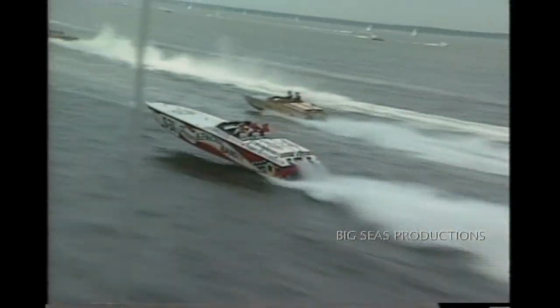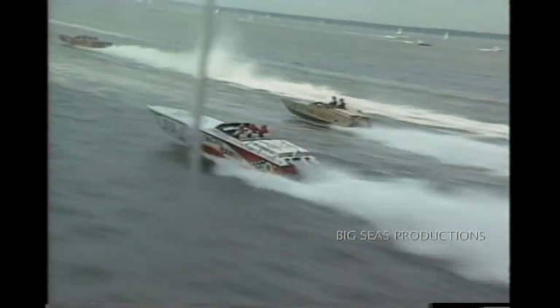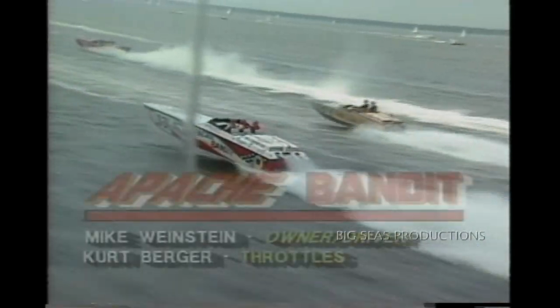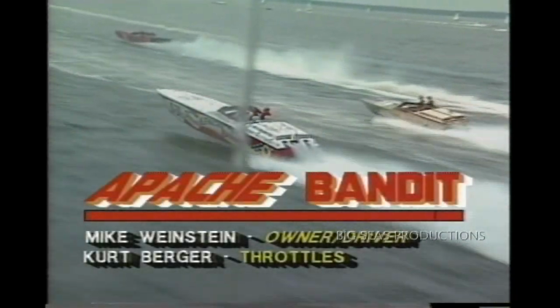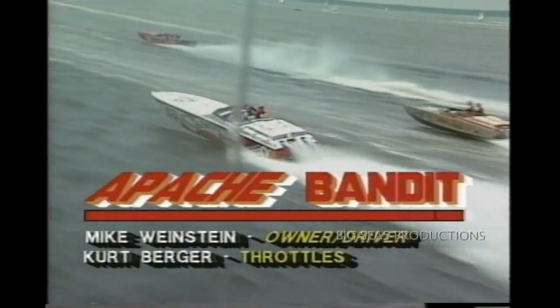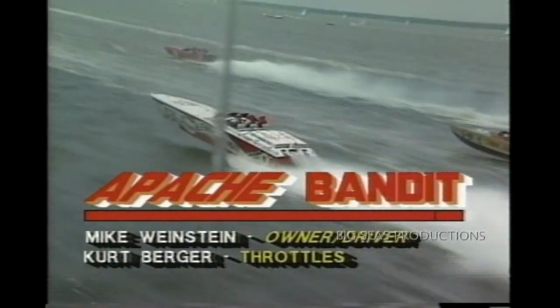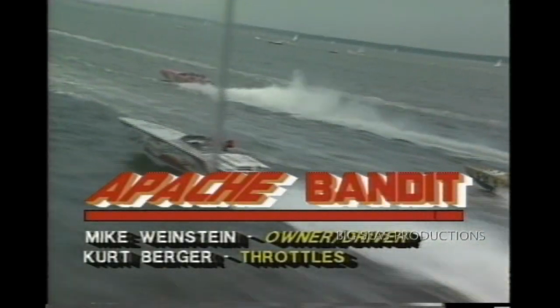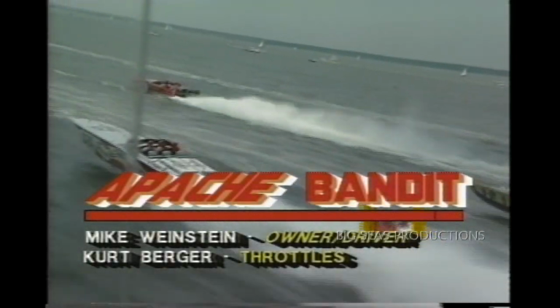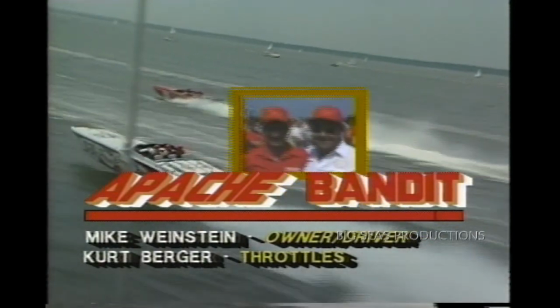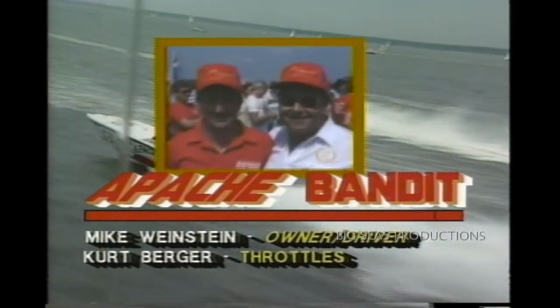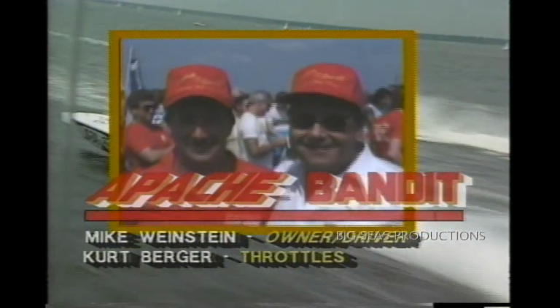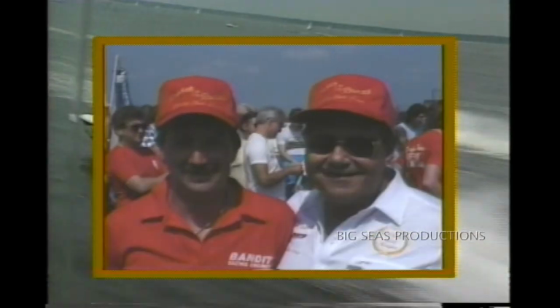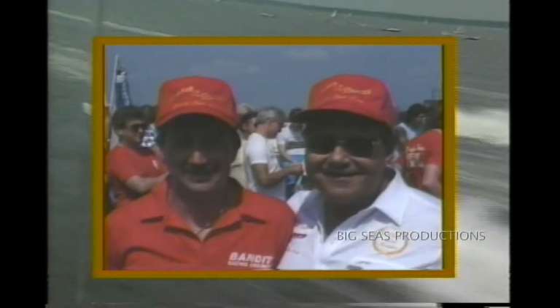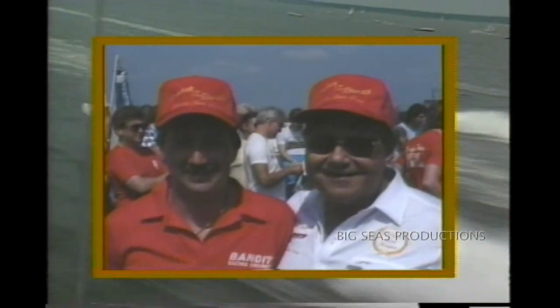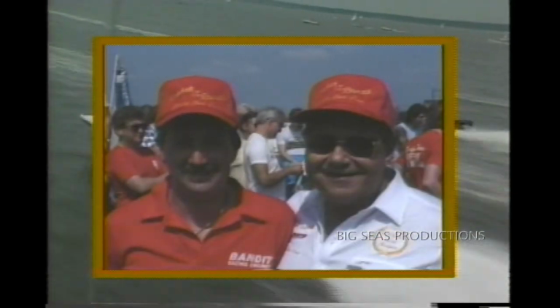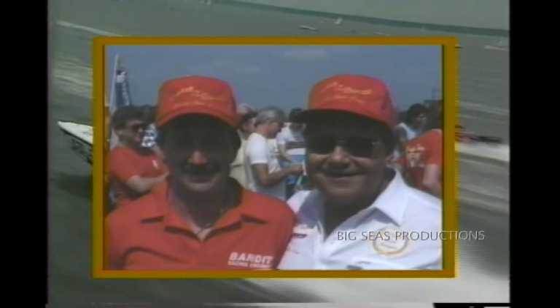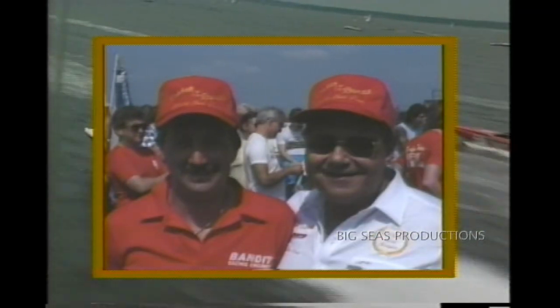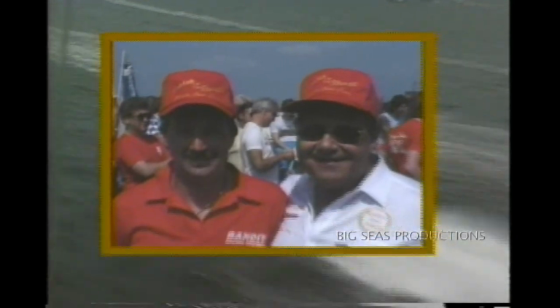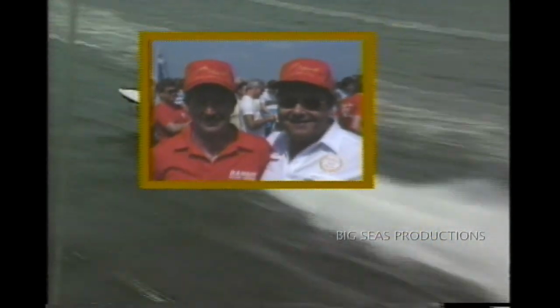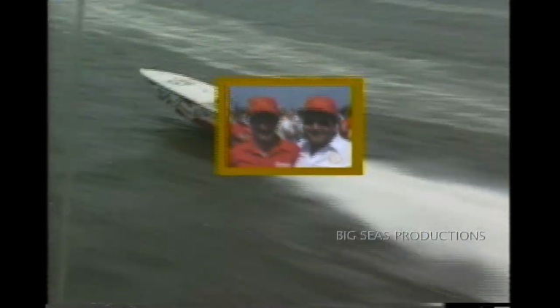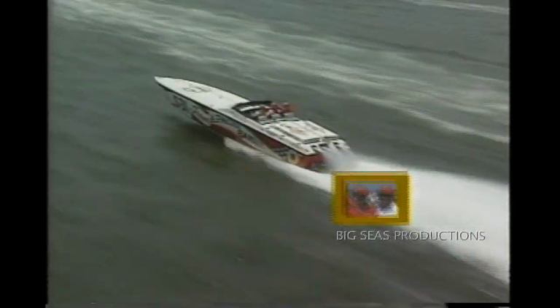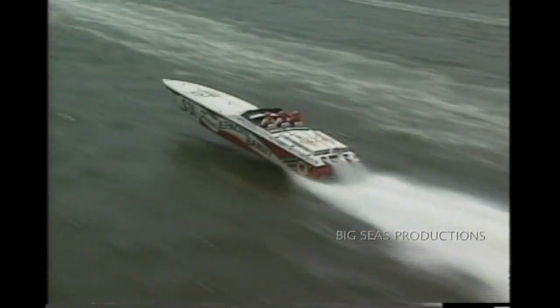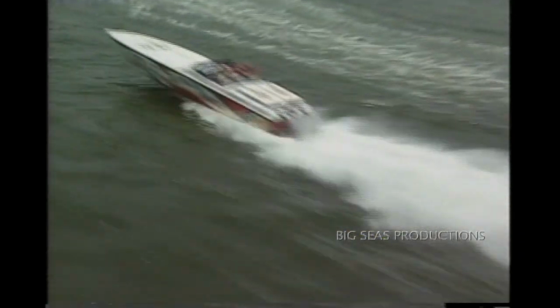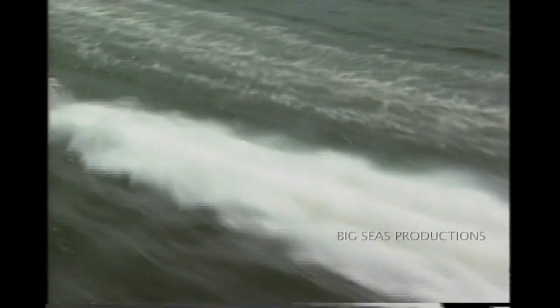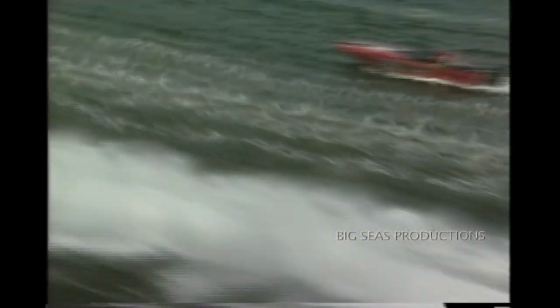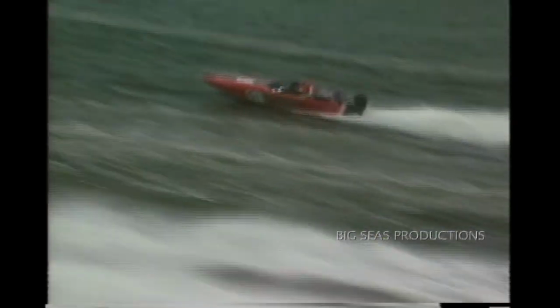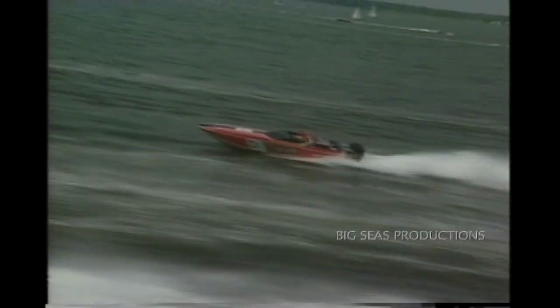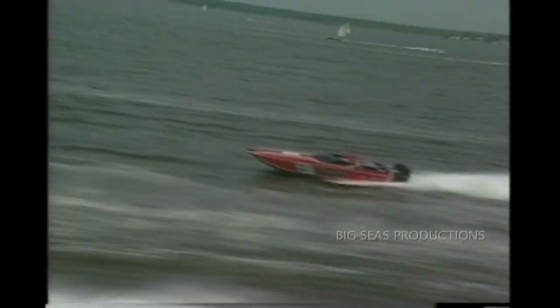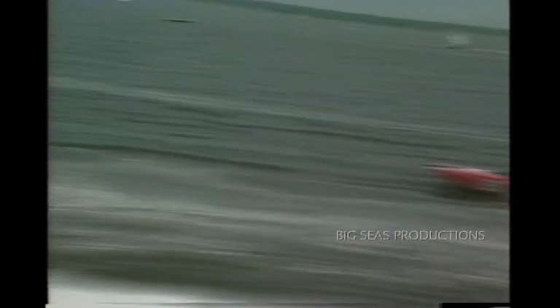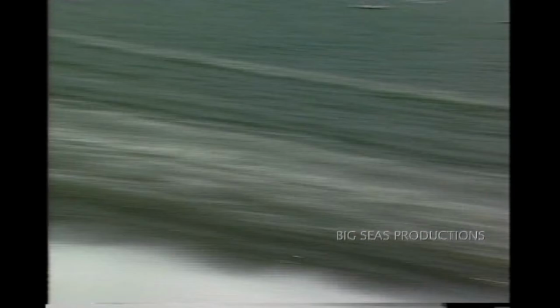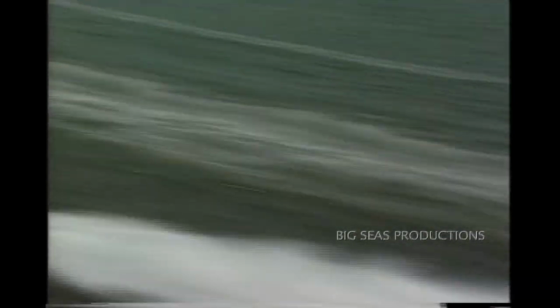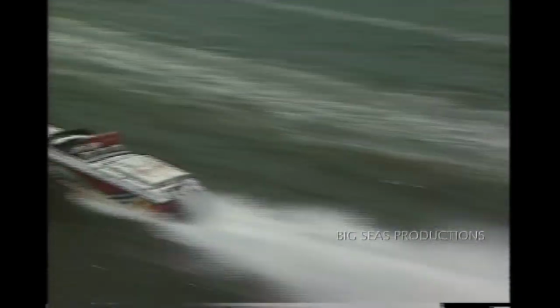Apache Bandit — Kirk Berger on the throttles, Mike Weinstein at the wheel, the owner-driver. They are giving her a run for their money as they lap another D-boat, the Phantom, last year's national champion of the NPBA. So they're doing very, very smartly right now.